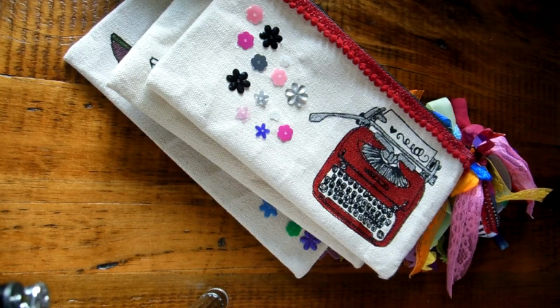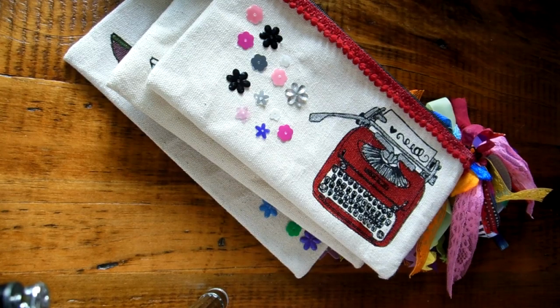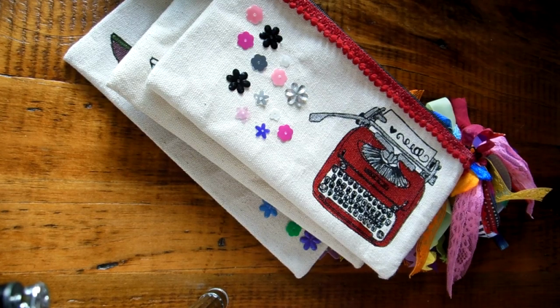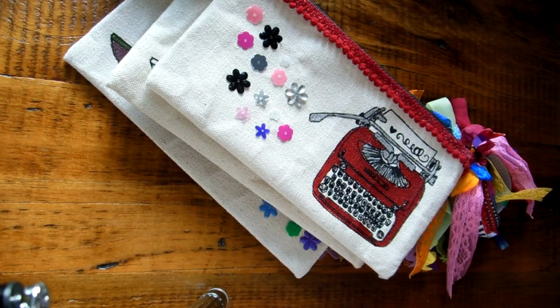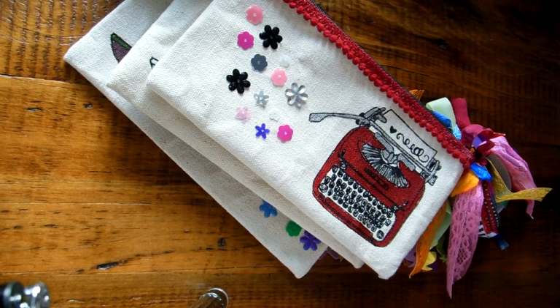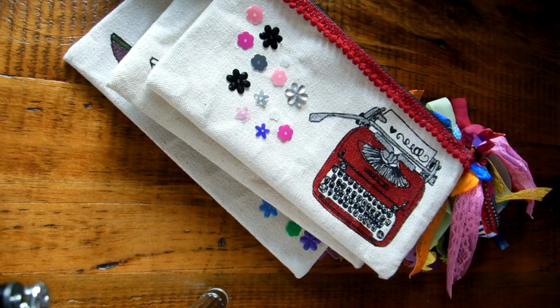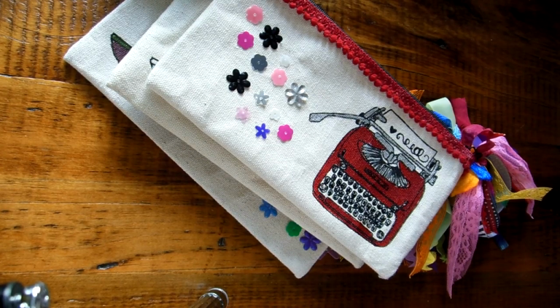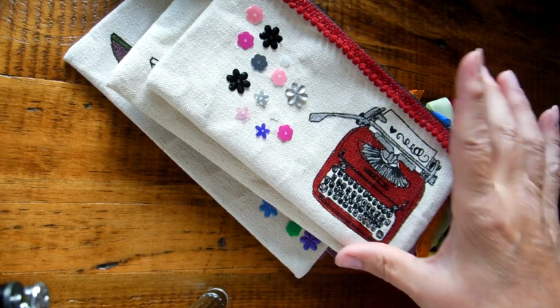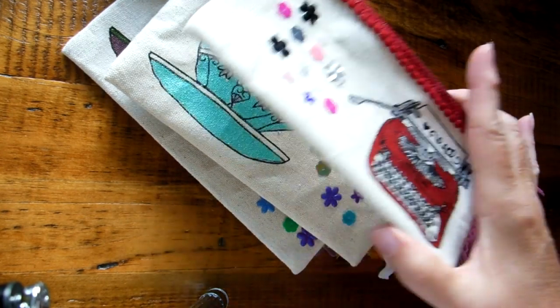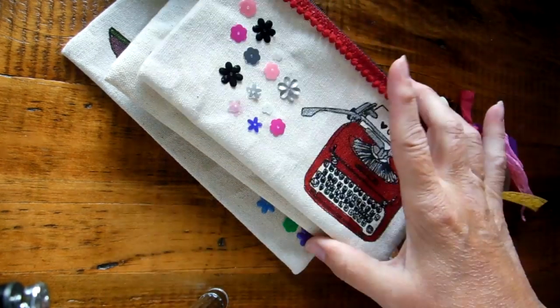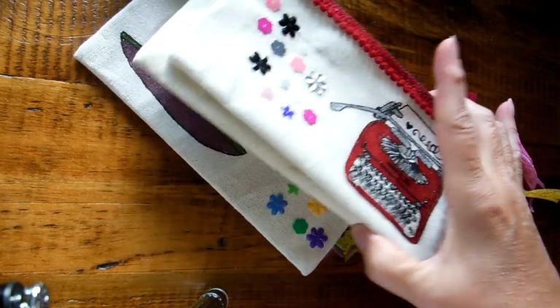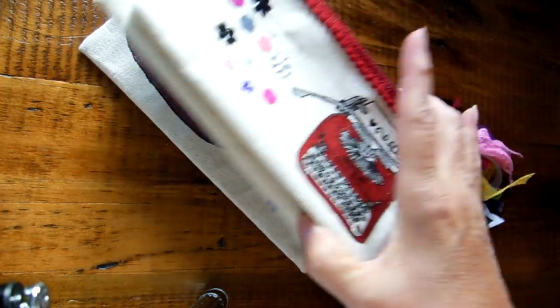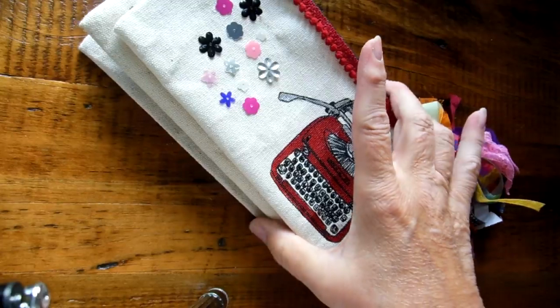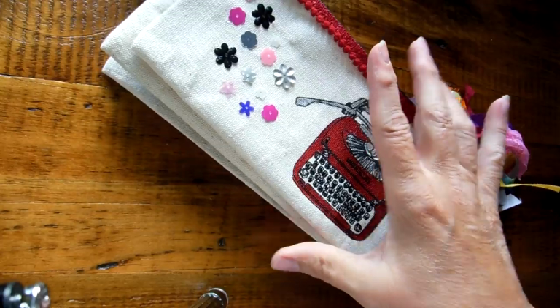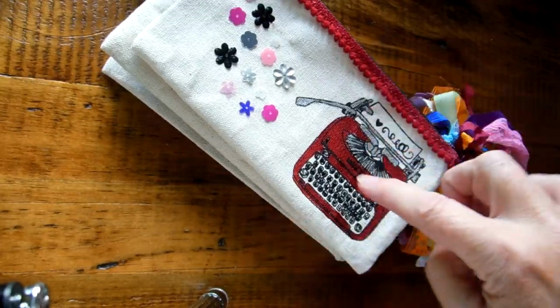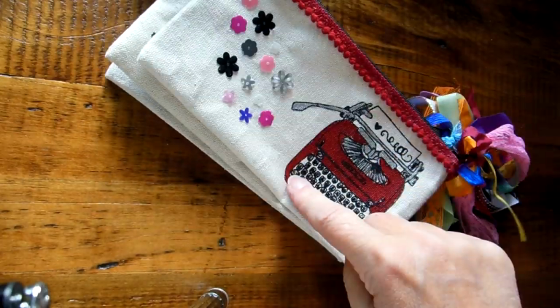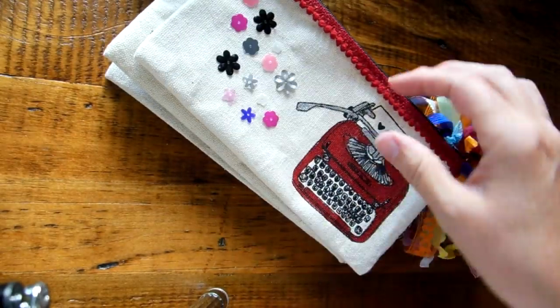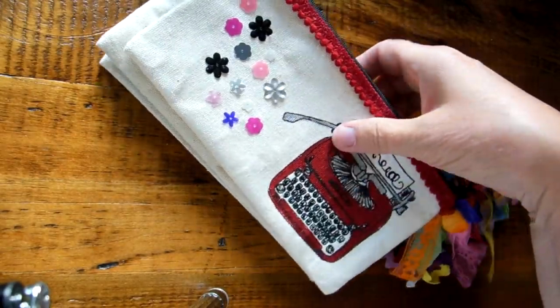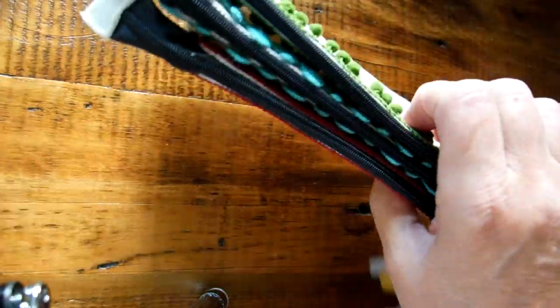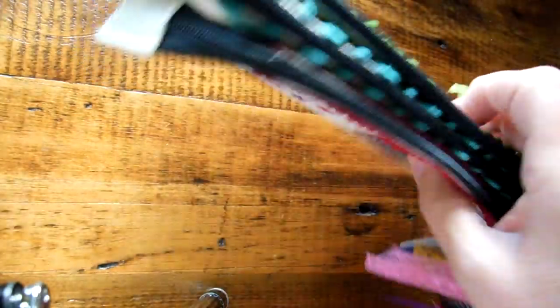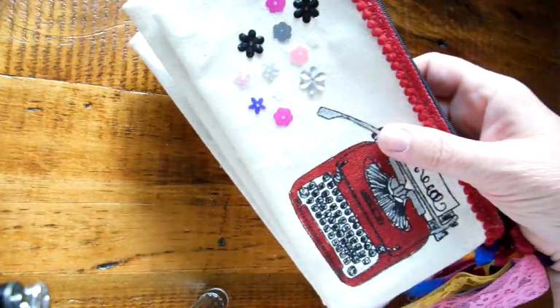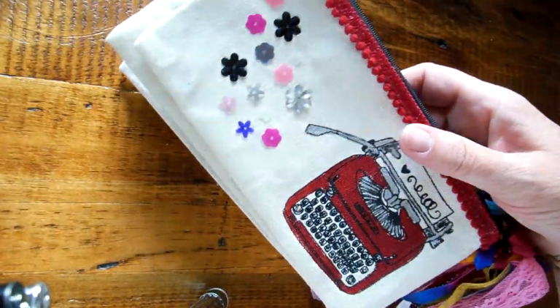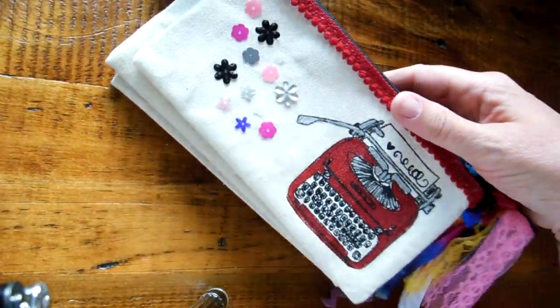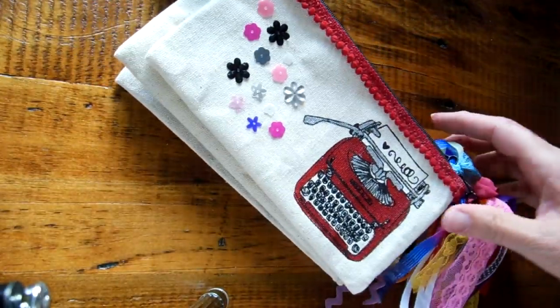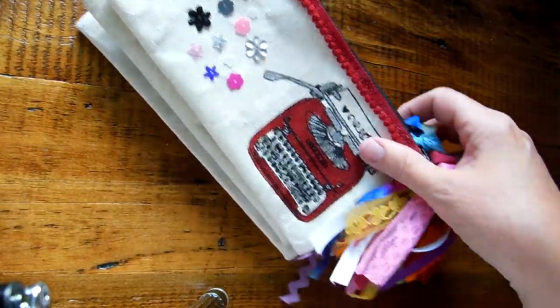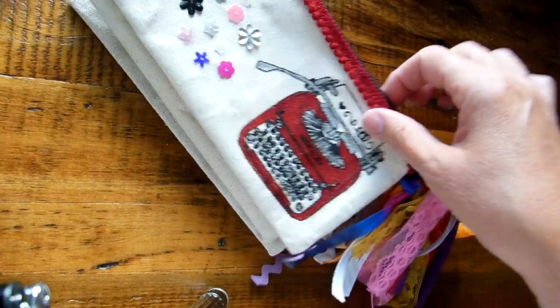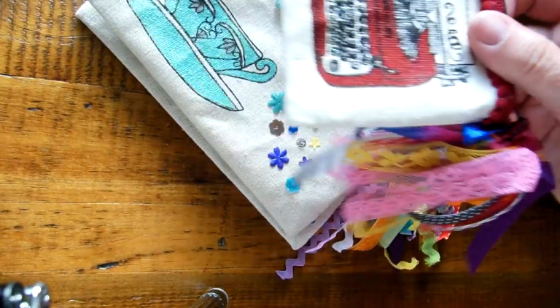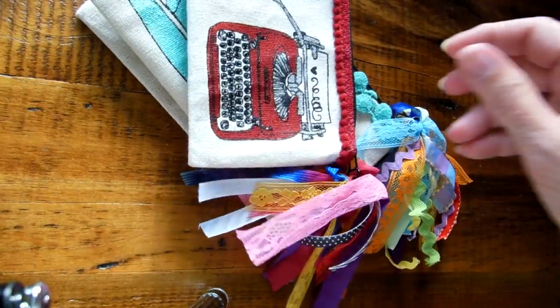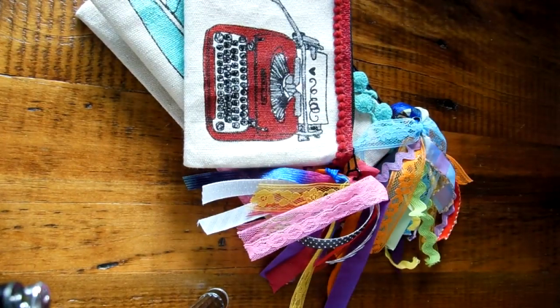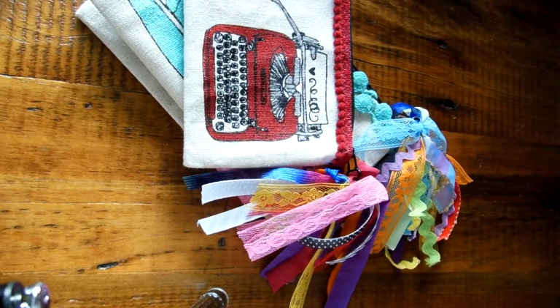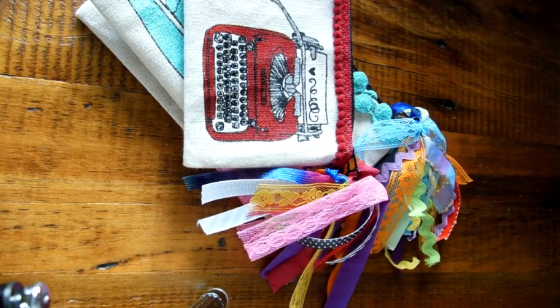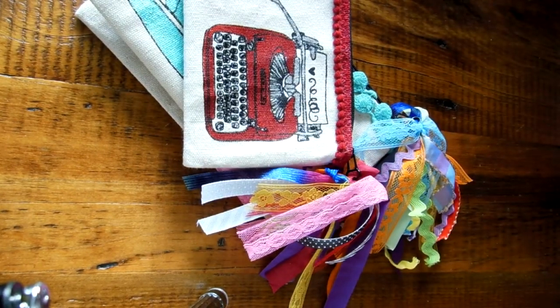So that's my little updo on these $2 pencil cases. And I think these are probably going to be clearancing out pretty soon. Anyways, thanks for watching. Bye!